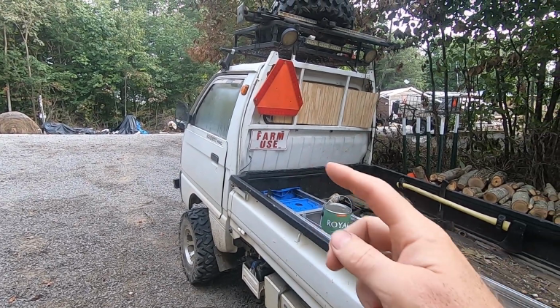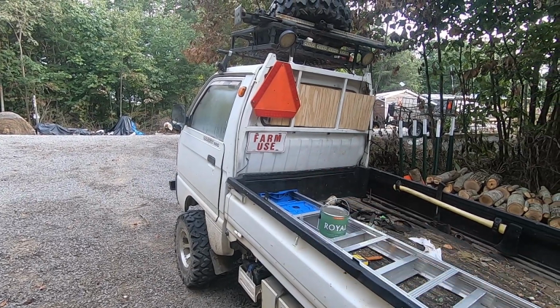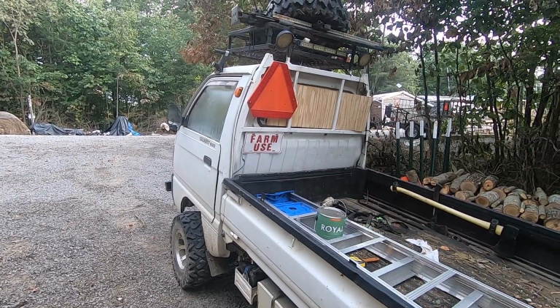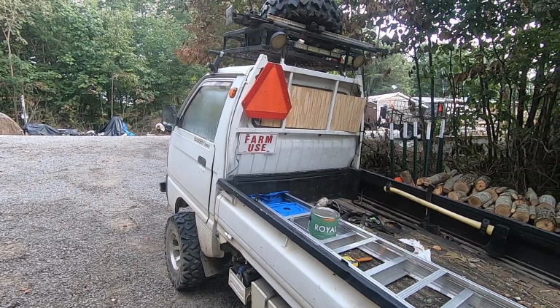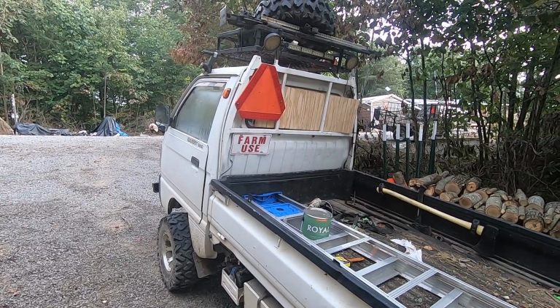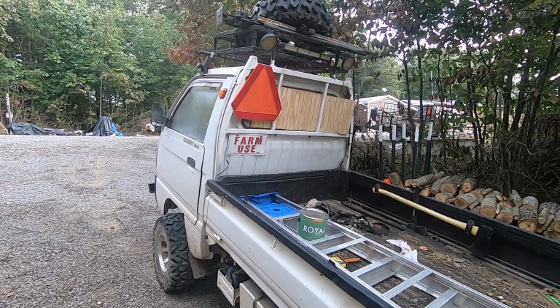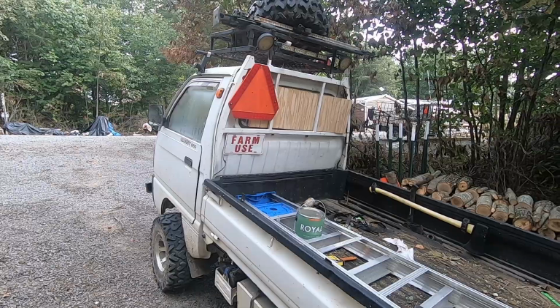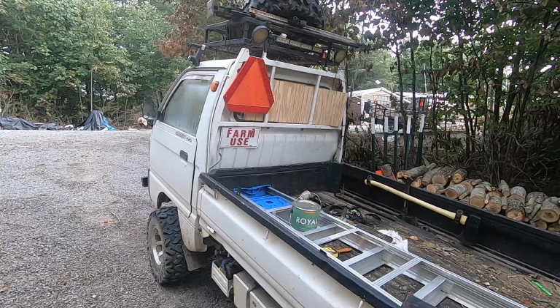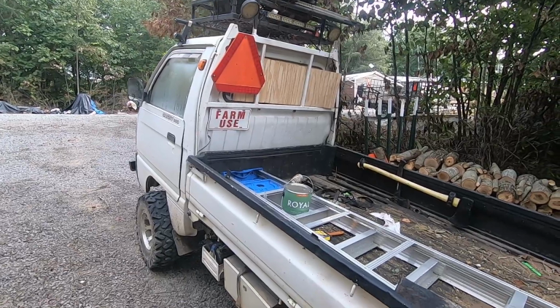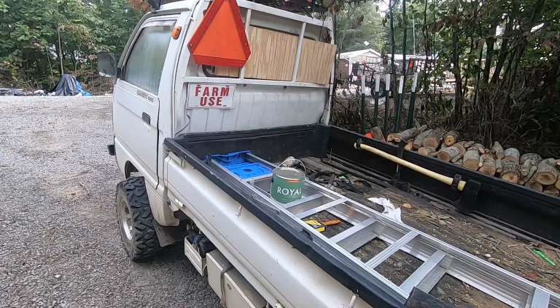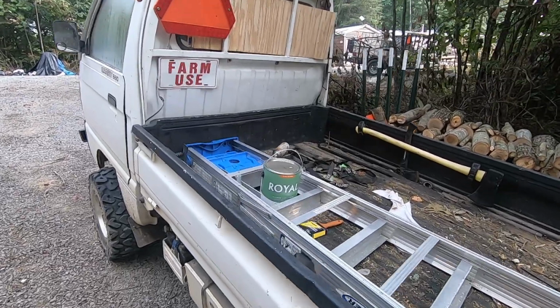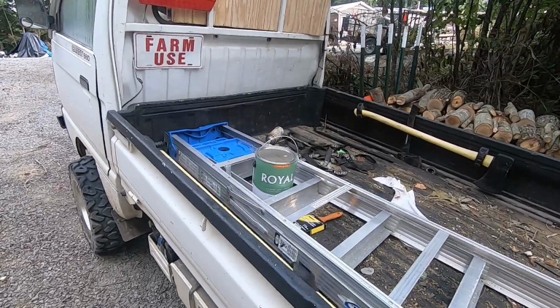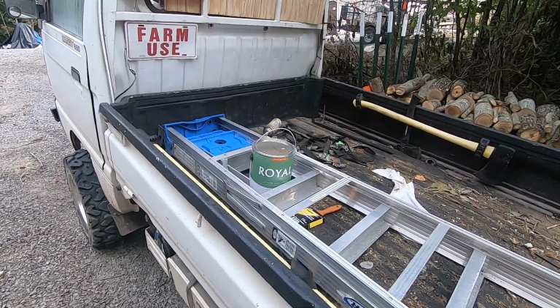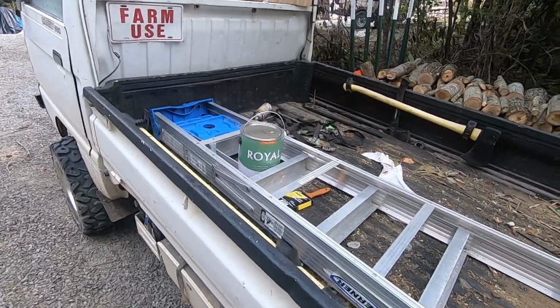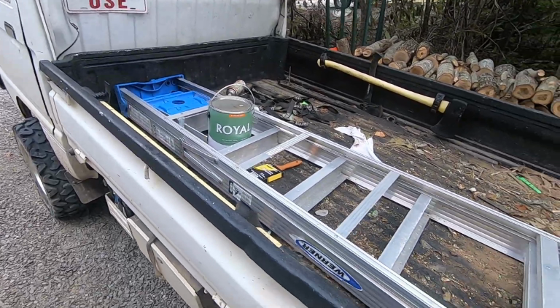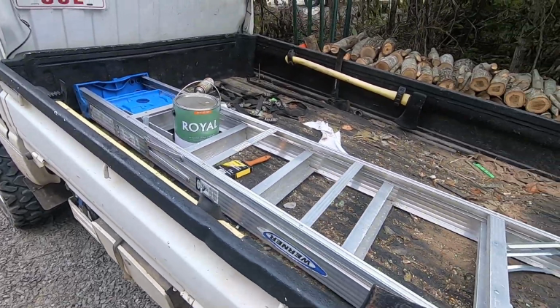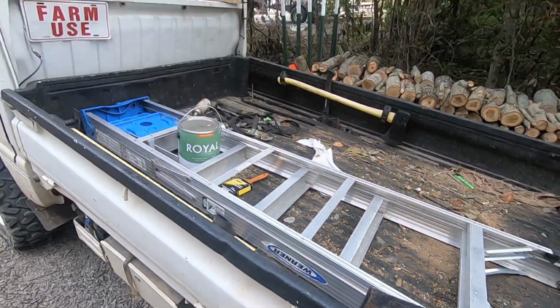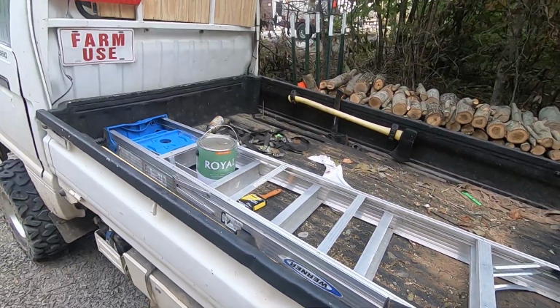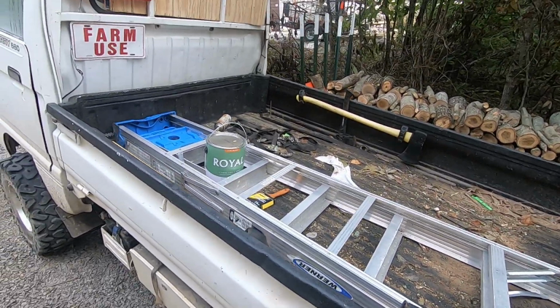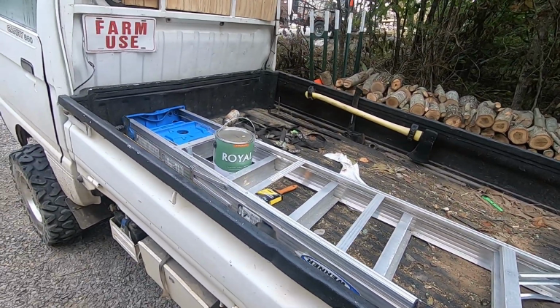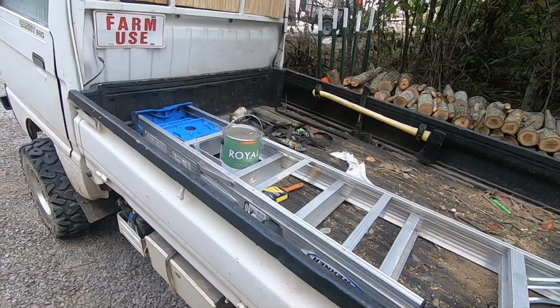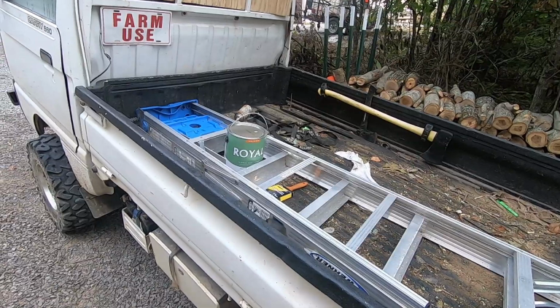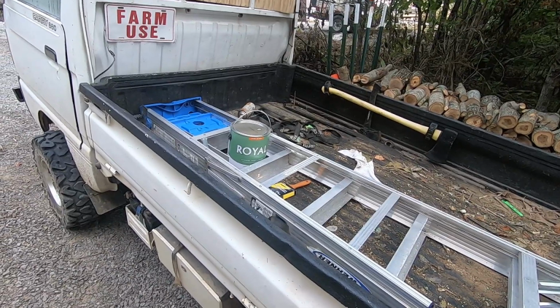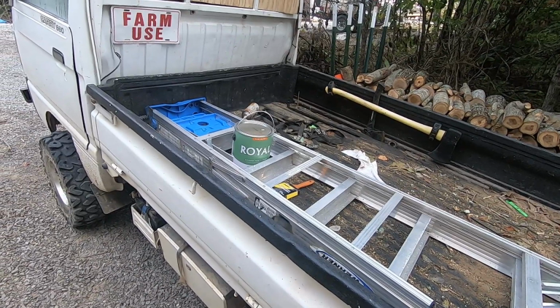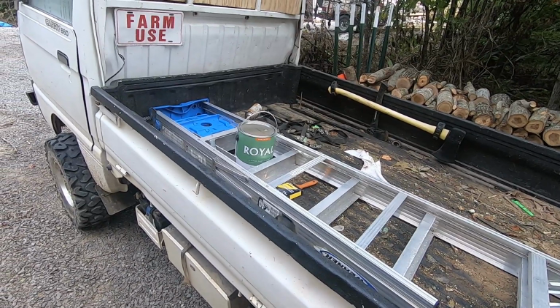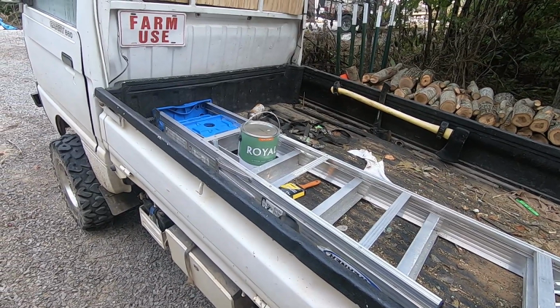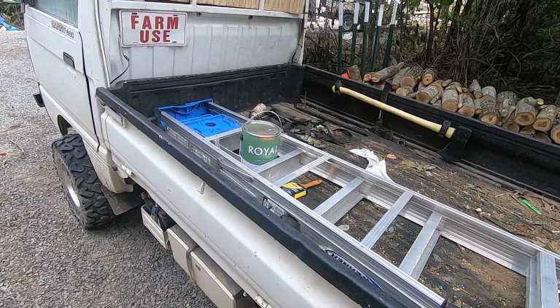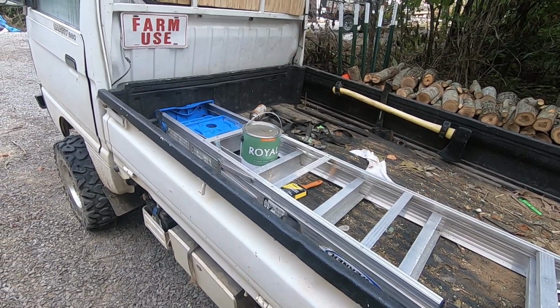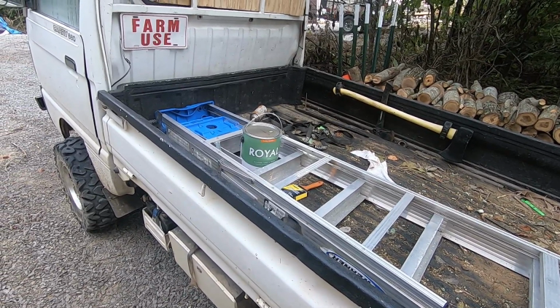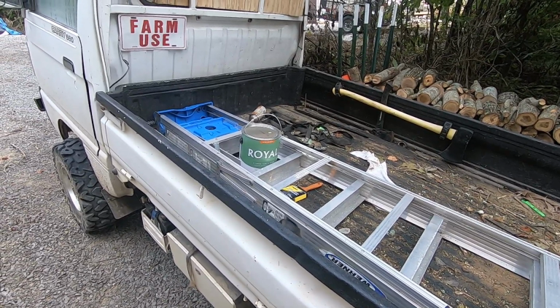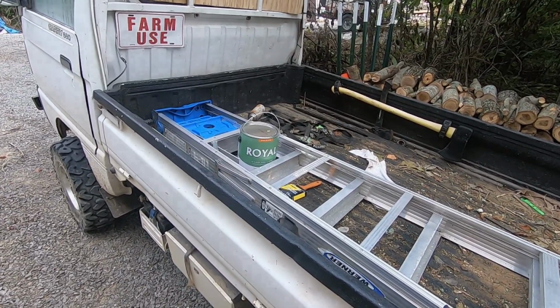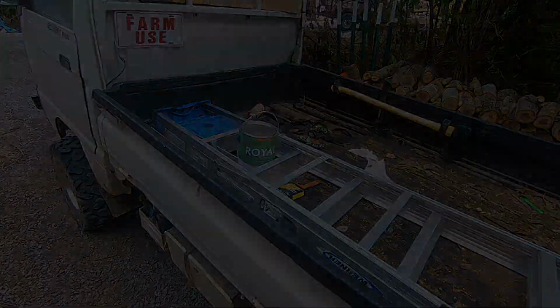I've also got paint here and a ladder for a deer stand that I'm gonna touch up — one we inherited when we bought the property. All right, let's get going.